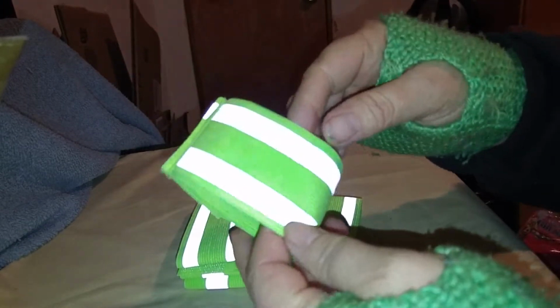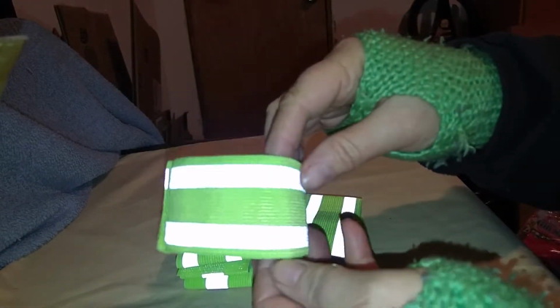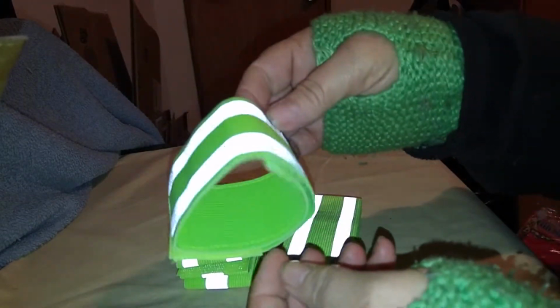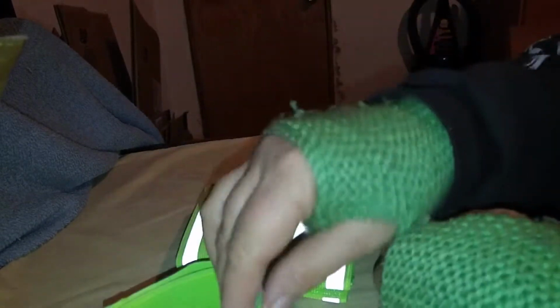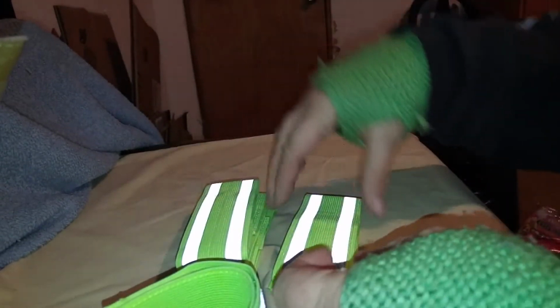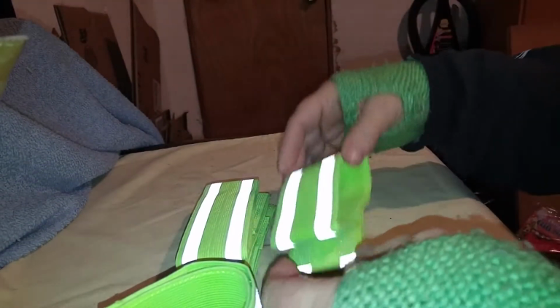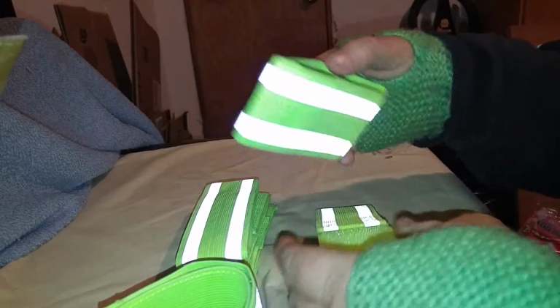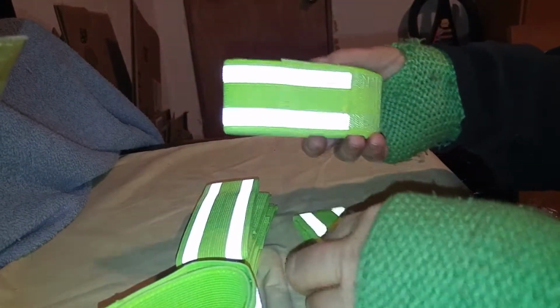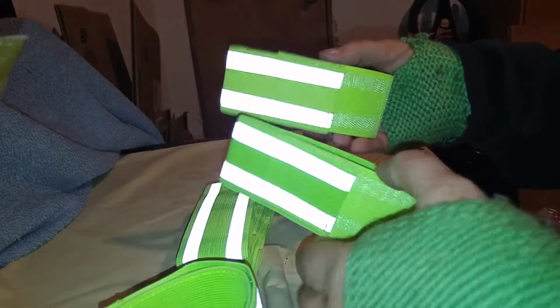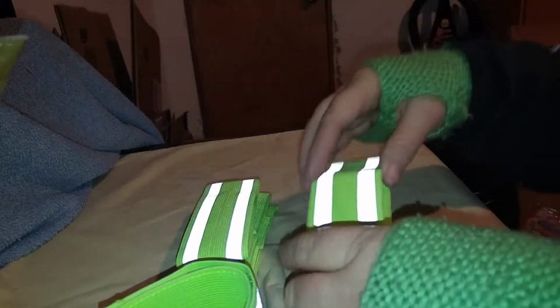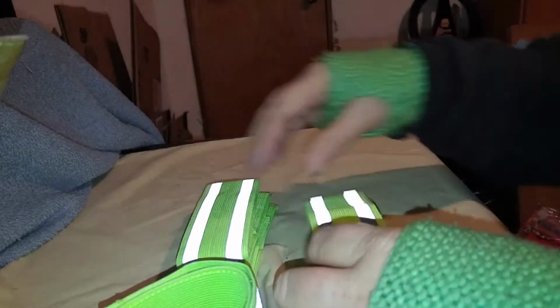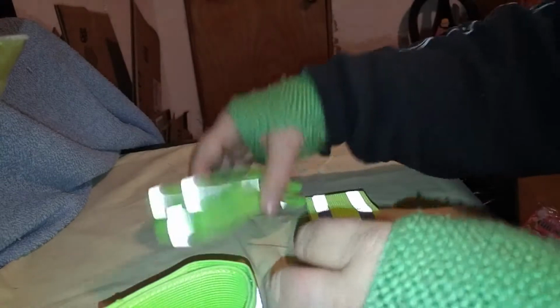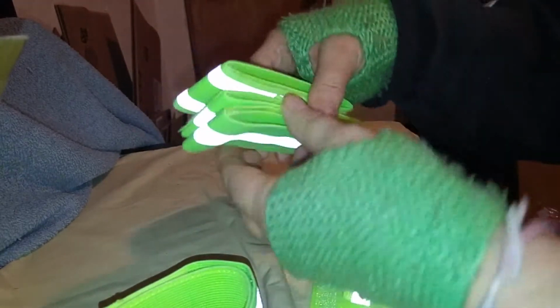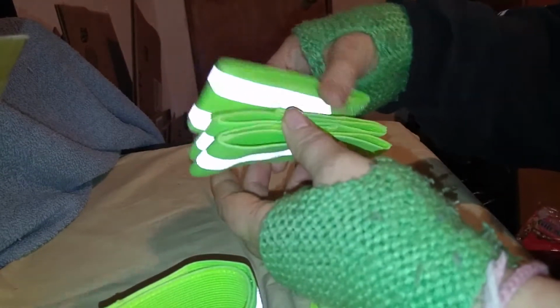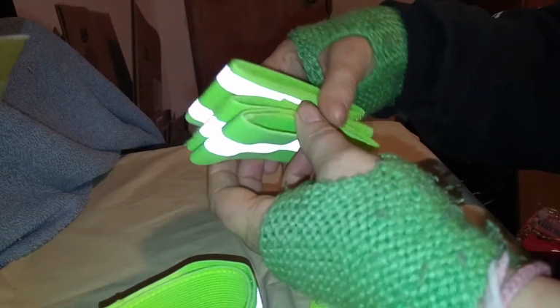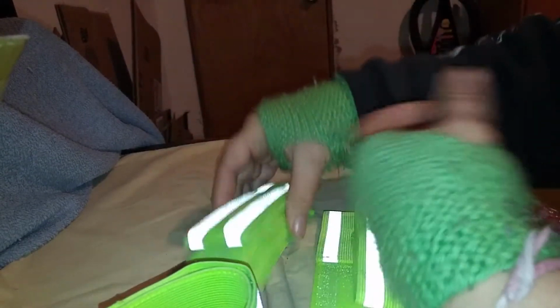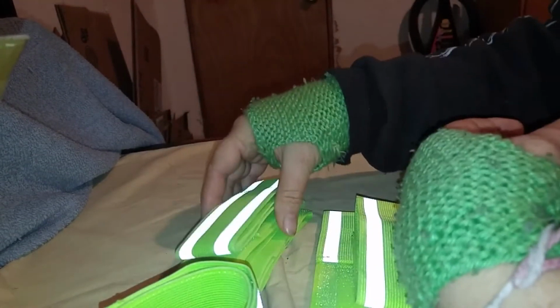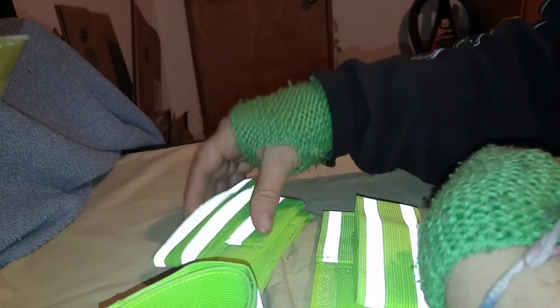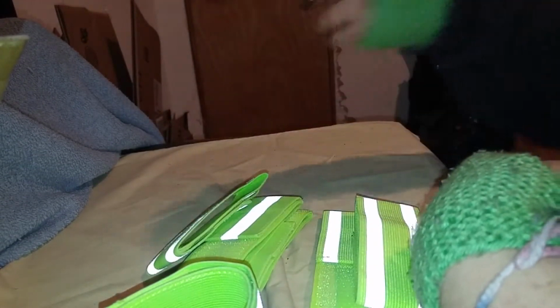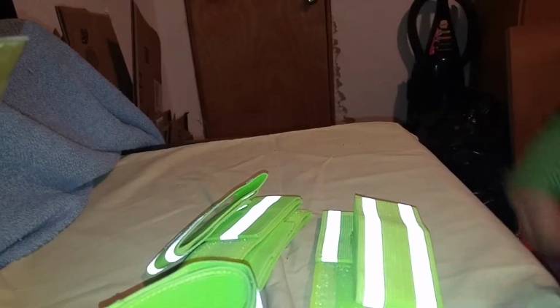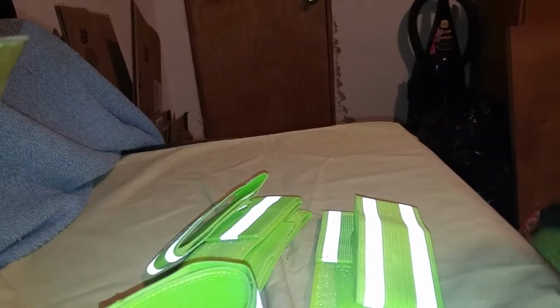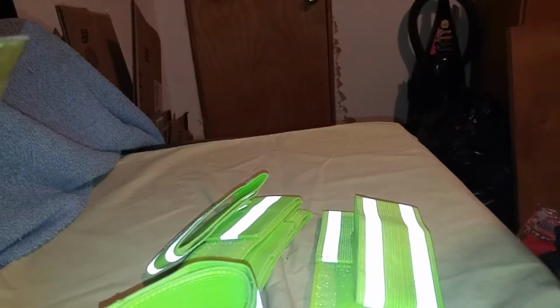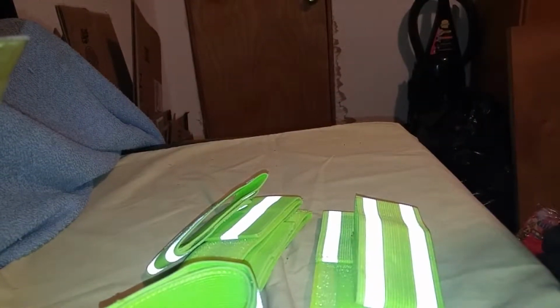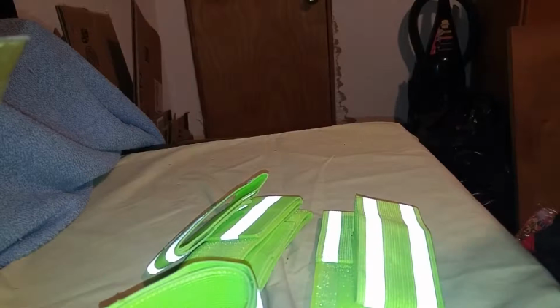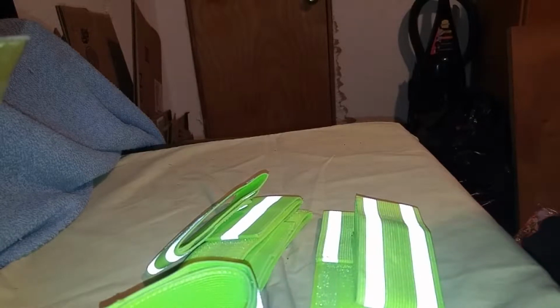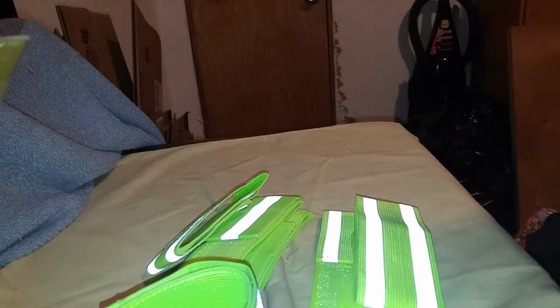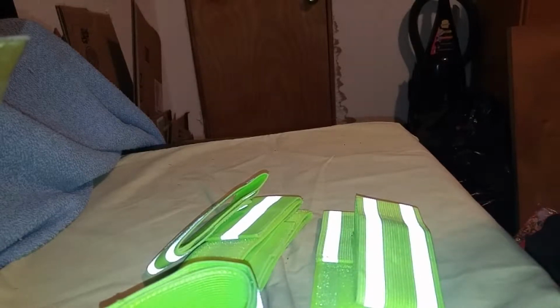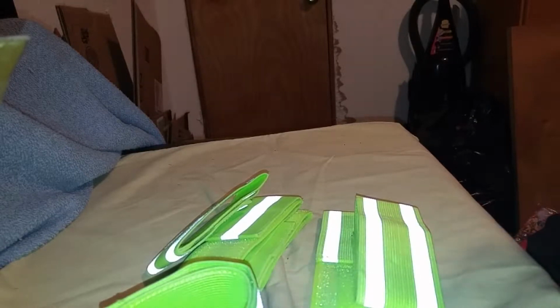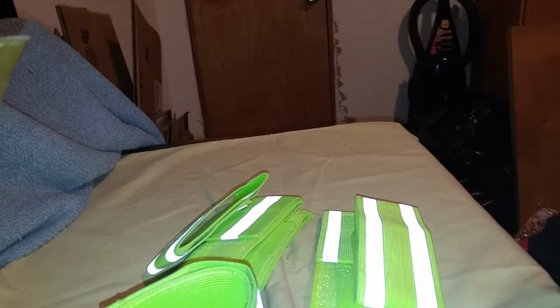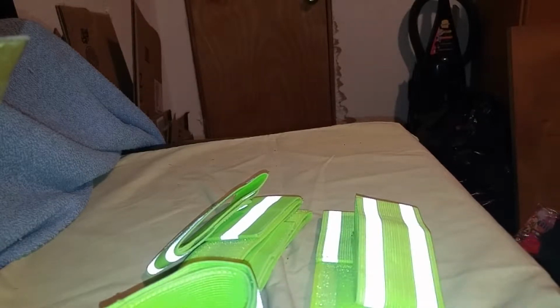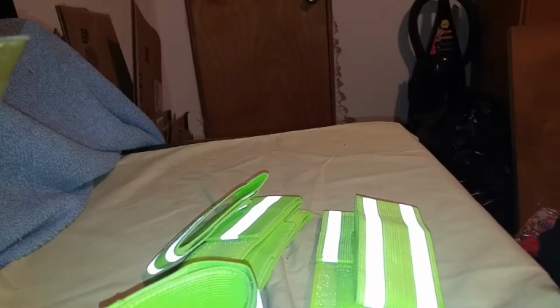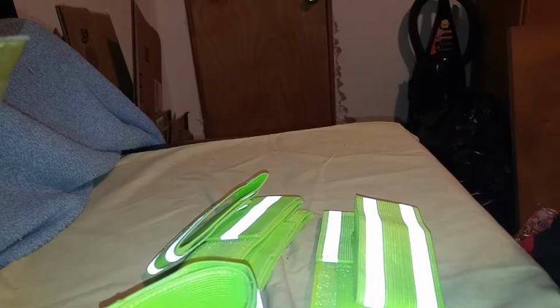That is just gorgeous. It comes with those three and those three, so that's six of them. Three people can go out with these on their arms.